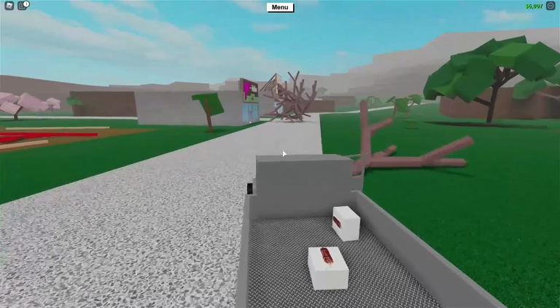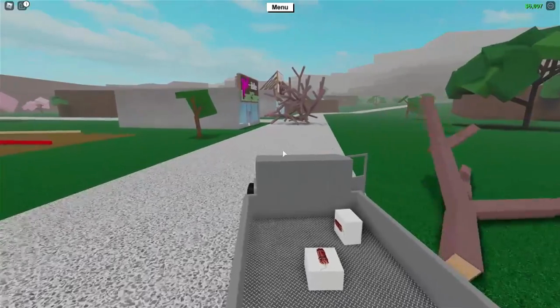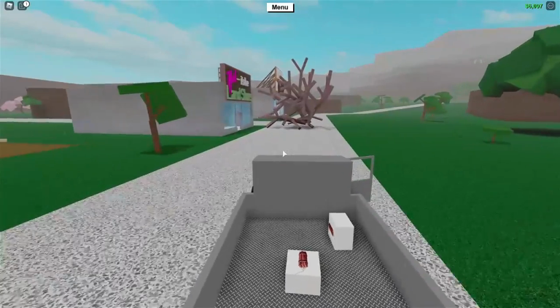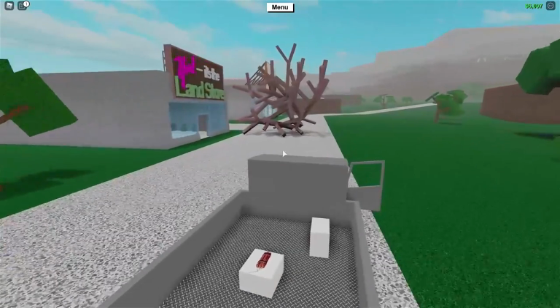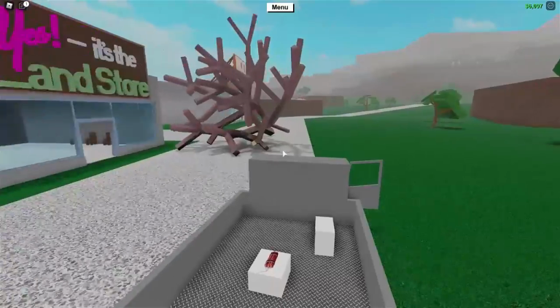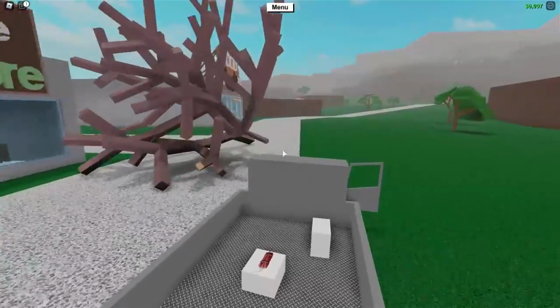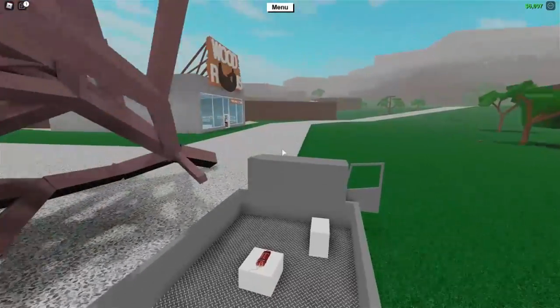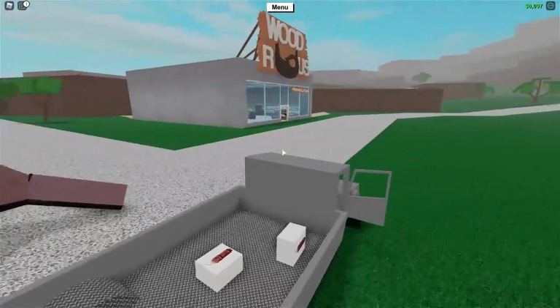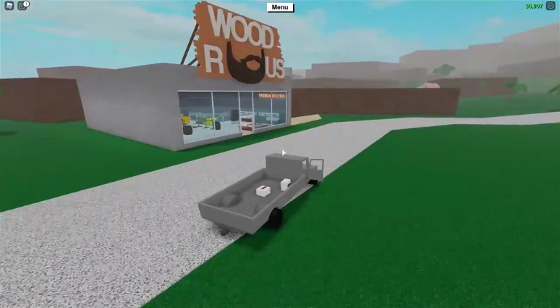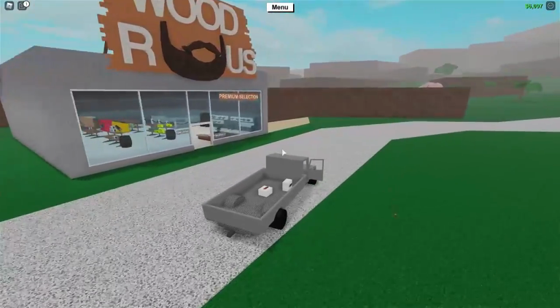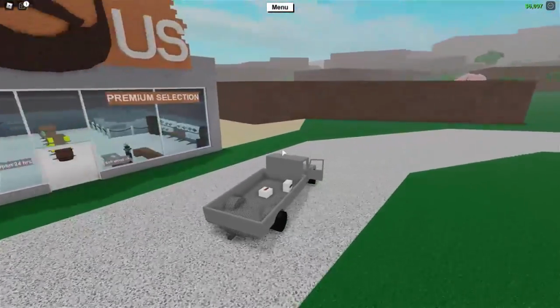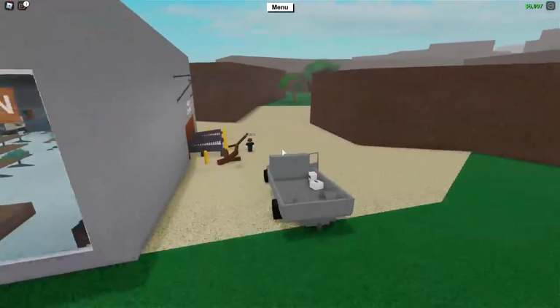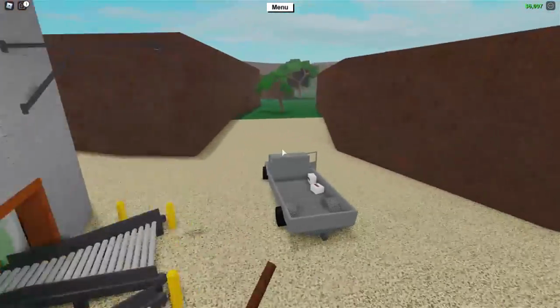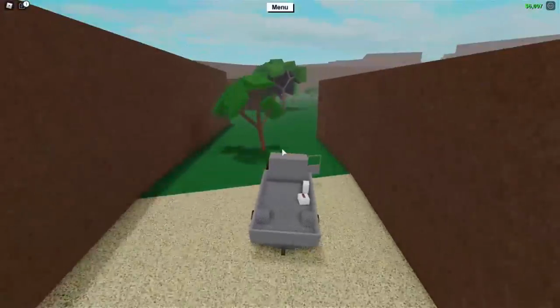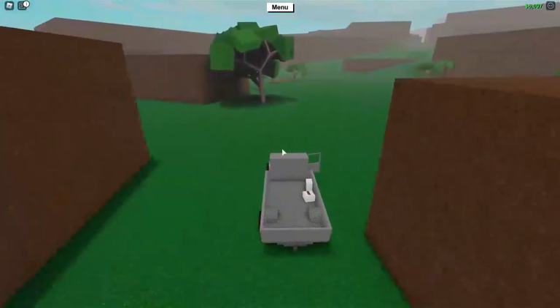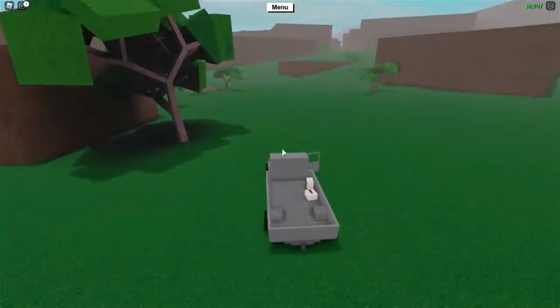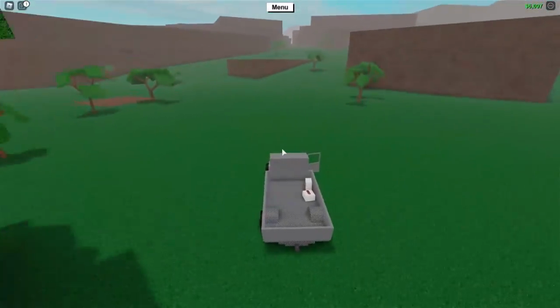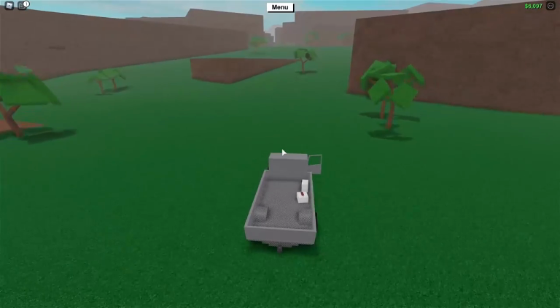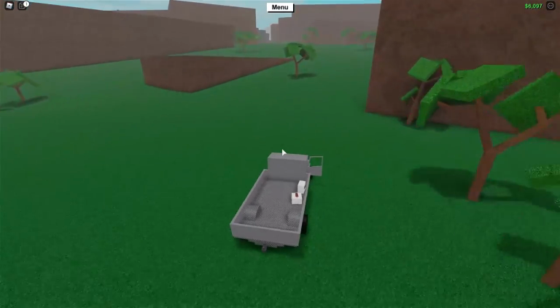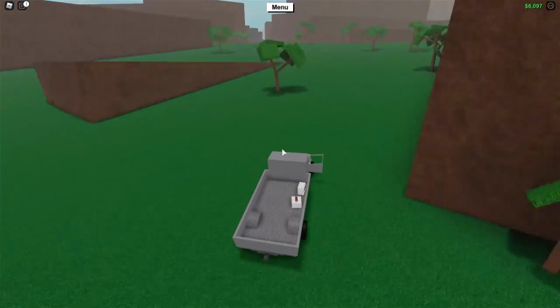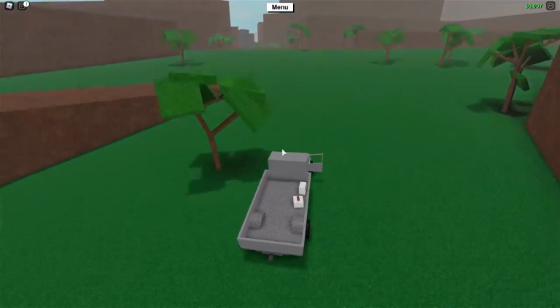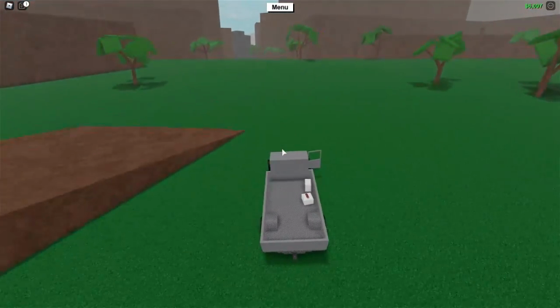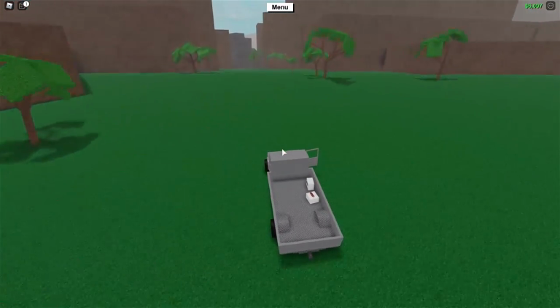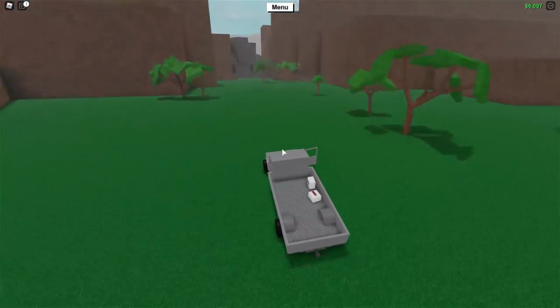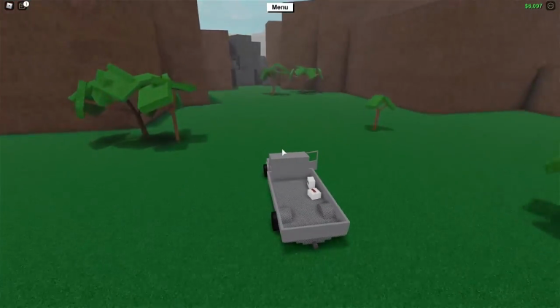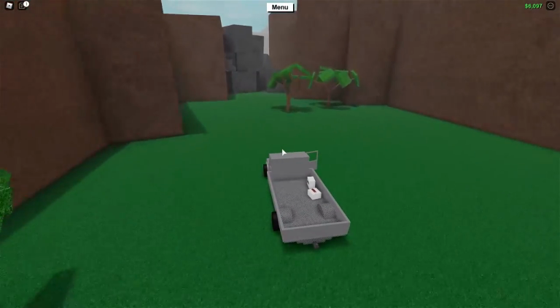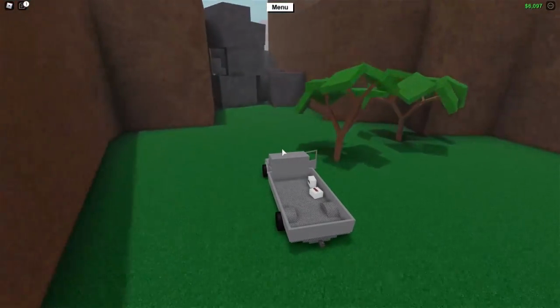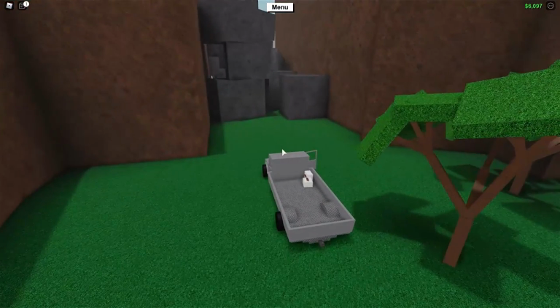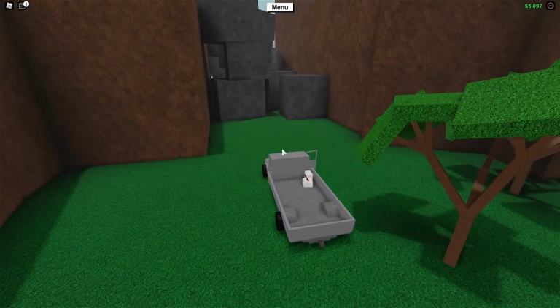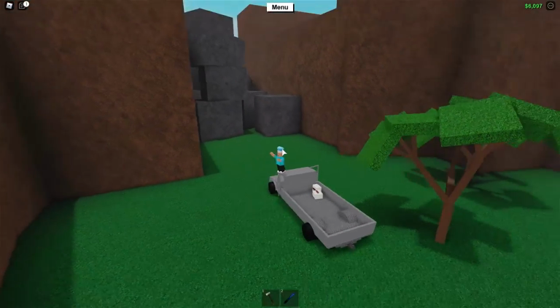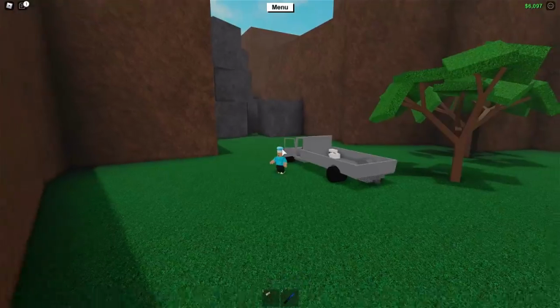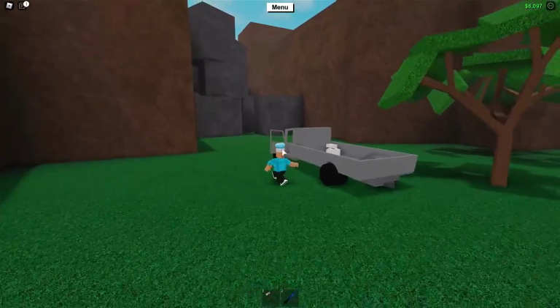Now, in order to get to the snowy area, you are going to want to follow this path up to the snowy area. As you can see, we're now at this snowy area.